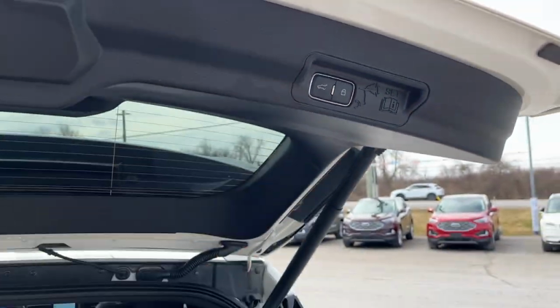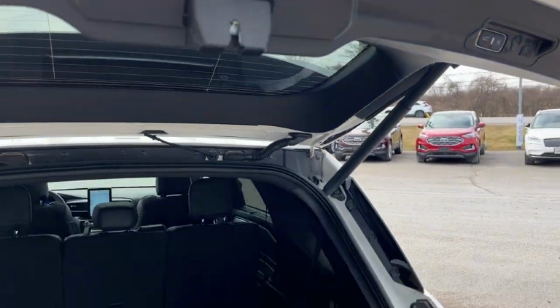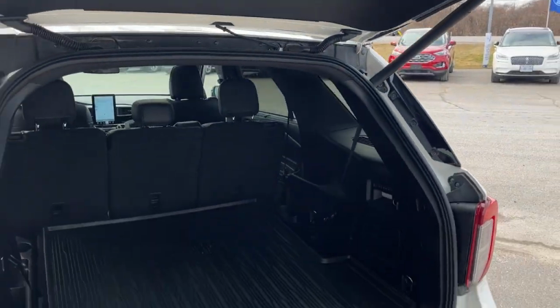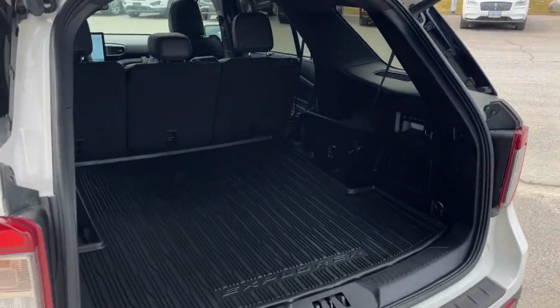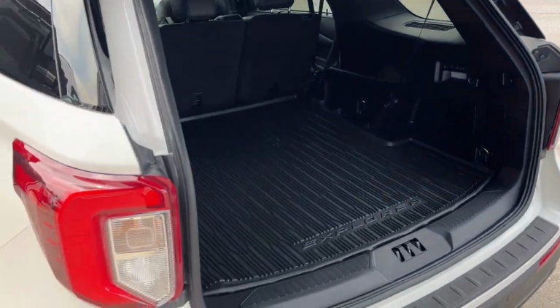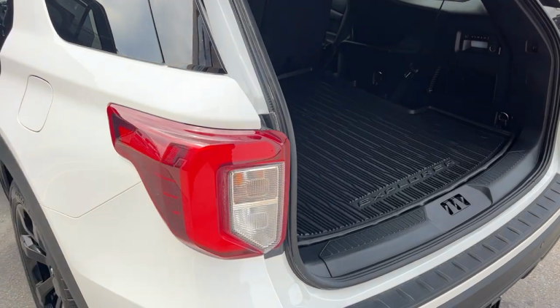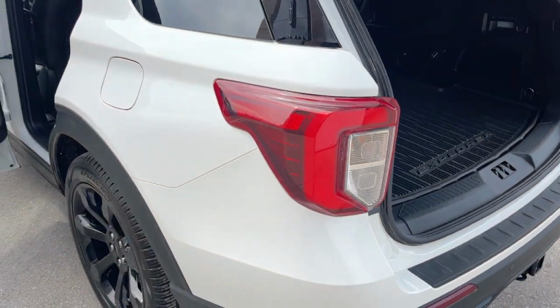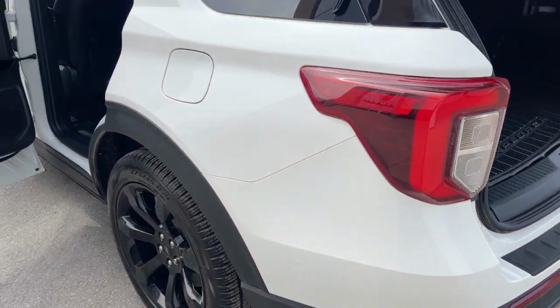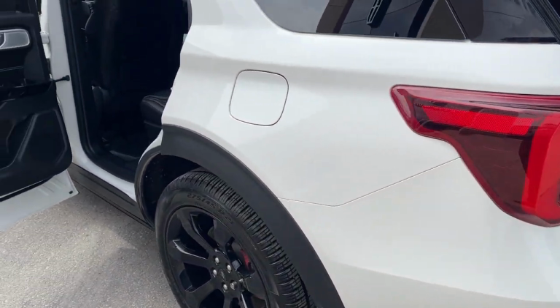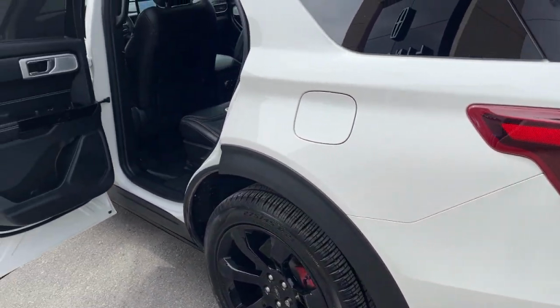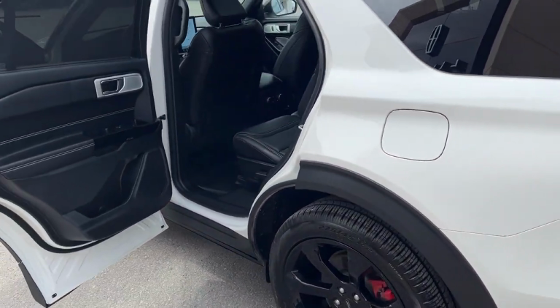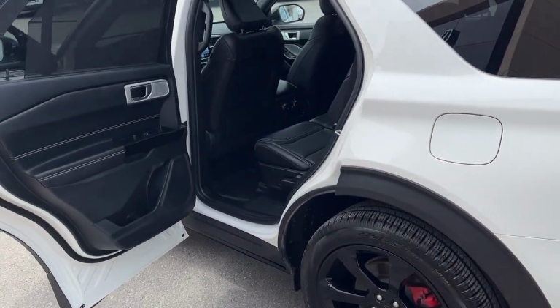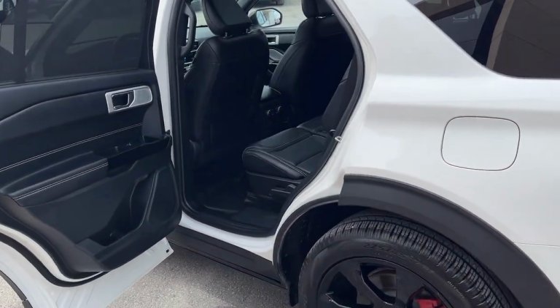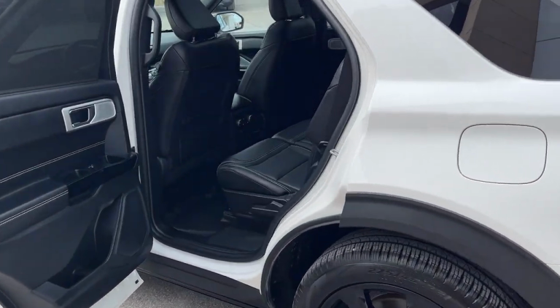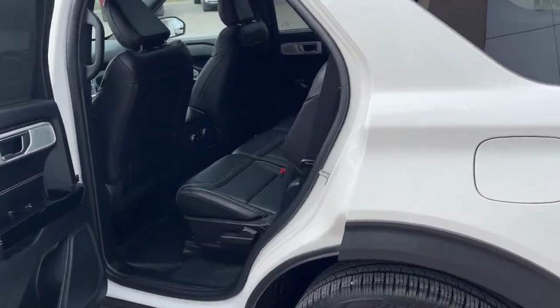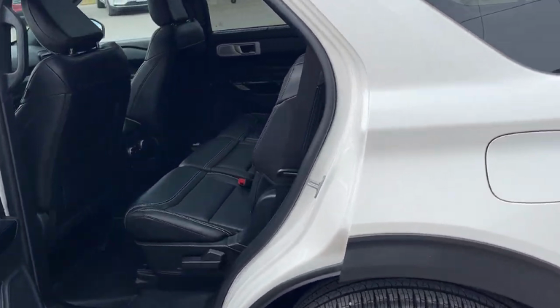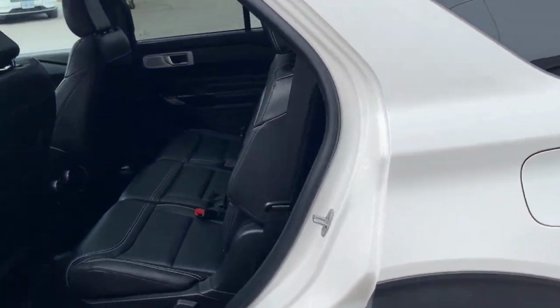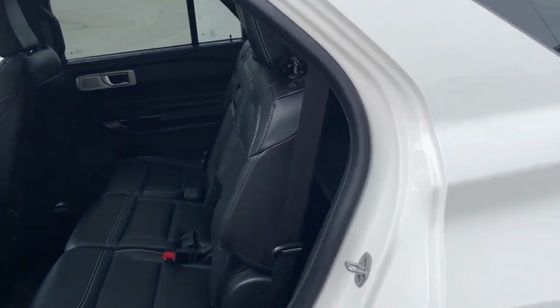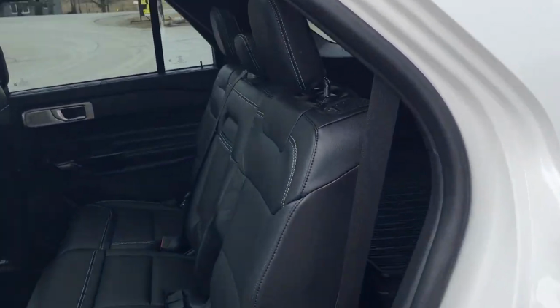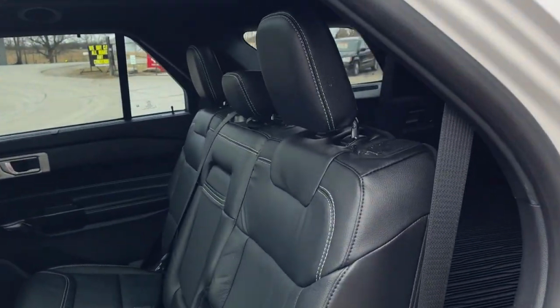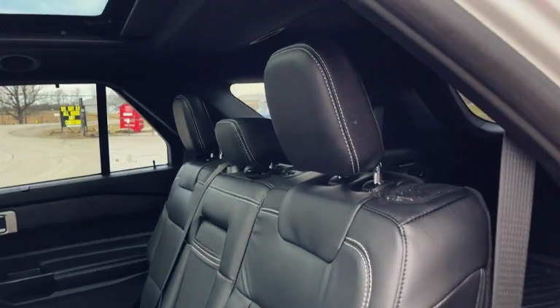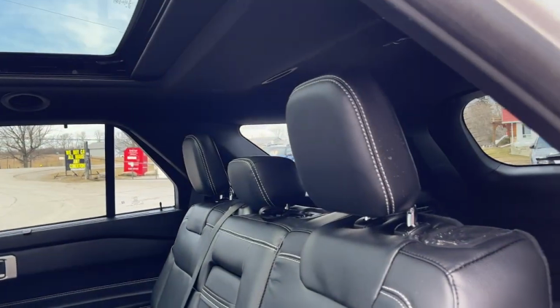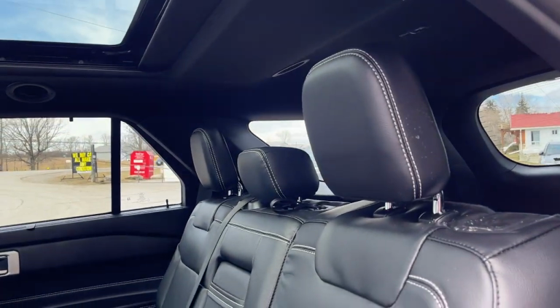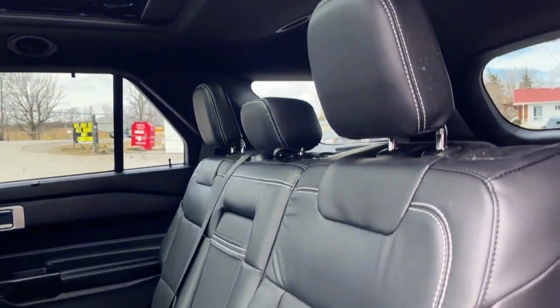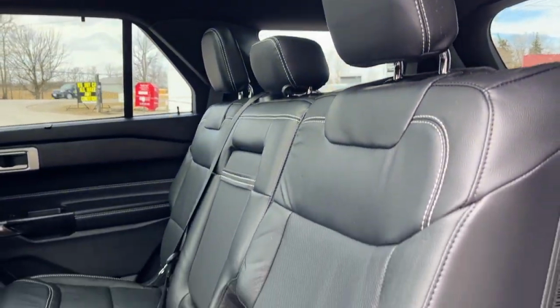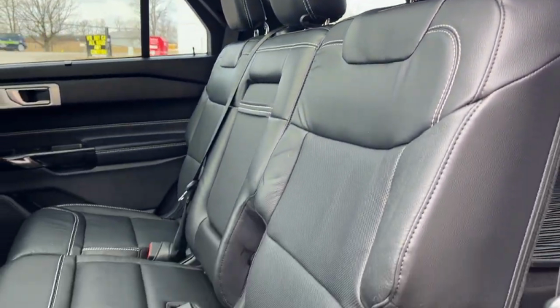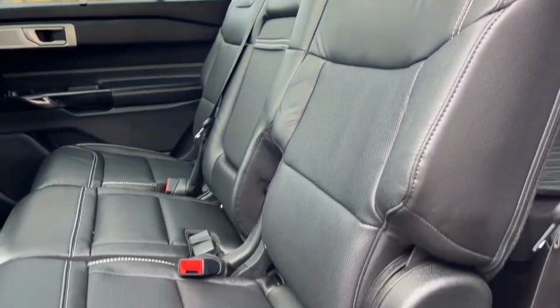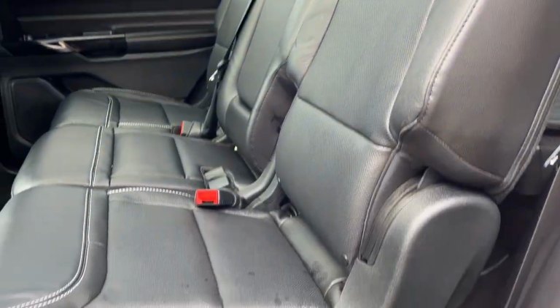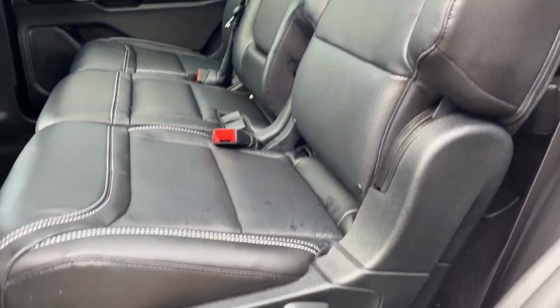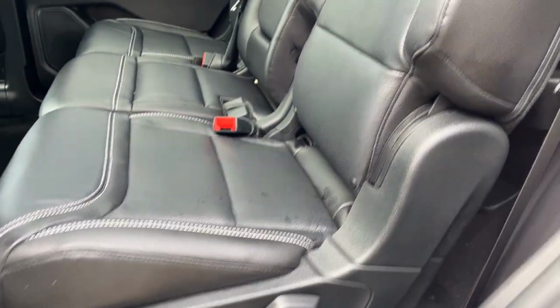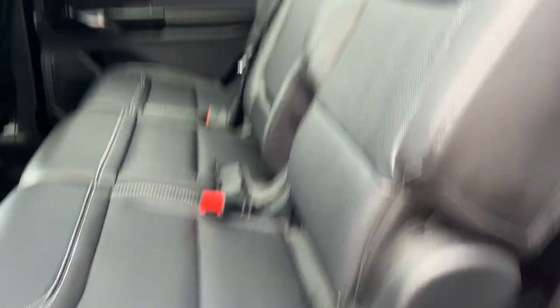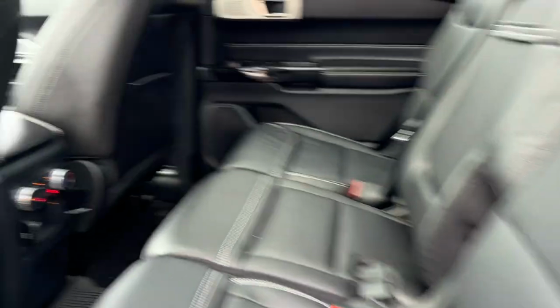Of course you do have the power liftgate, and this one is powered by a 3-liter V6 with 400 horsepower — absolutely a beast of a vehicle. You get that nice black leather interior with the white stitching.